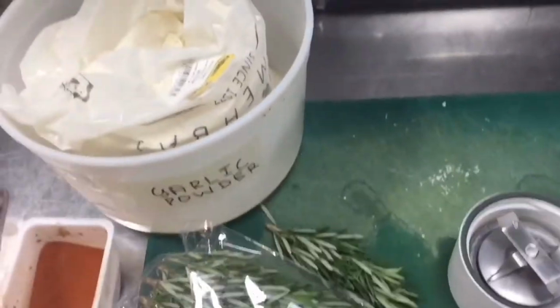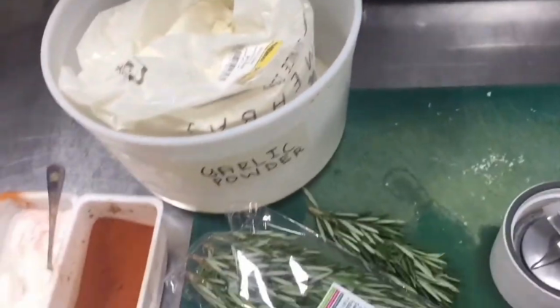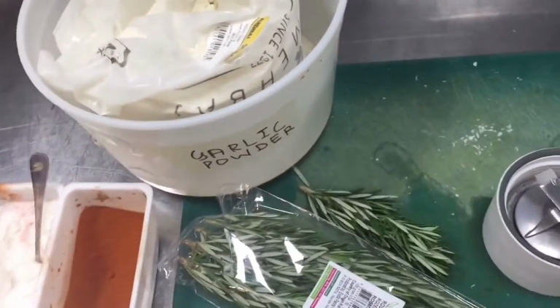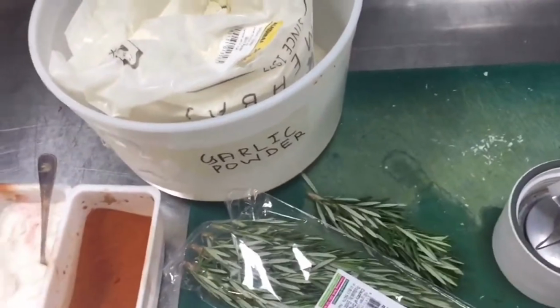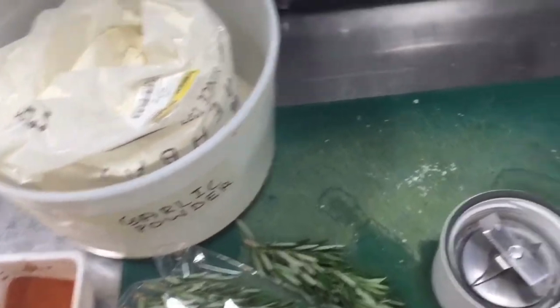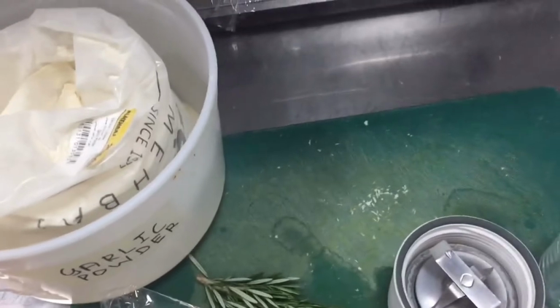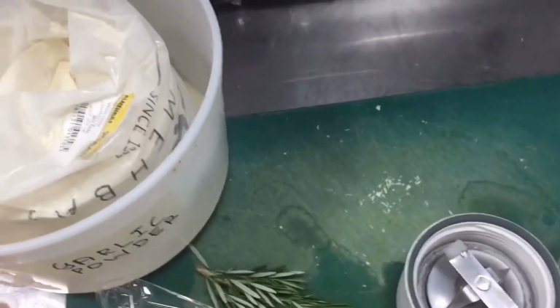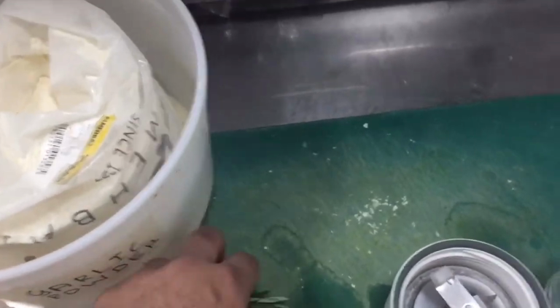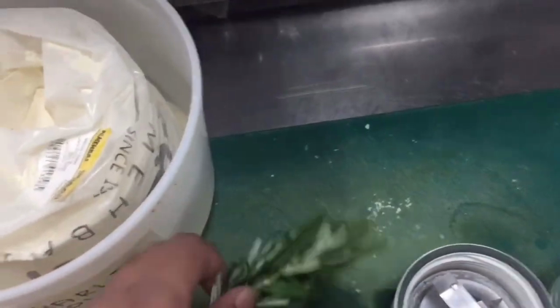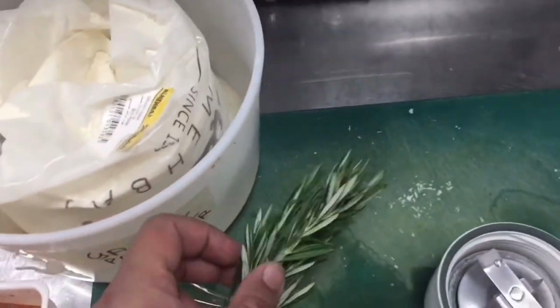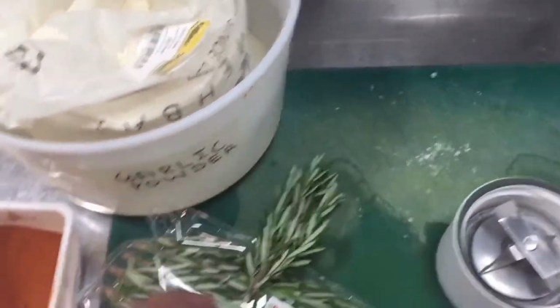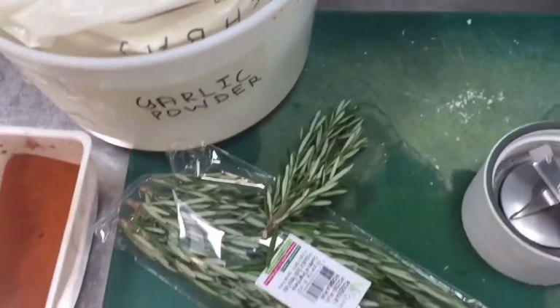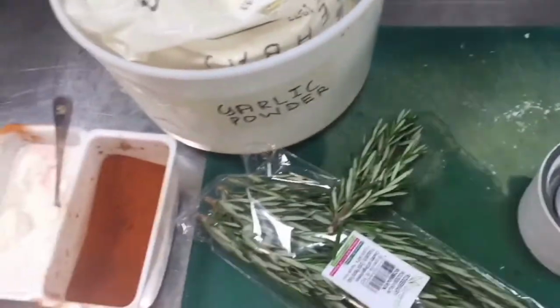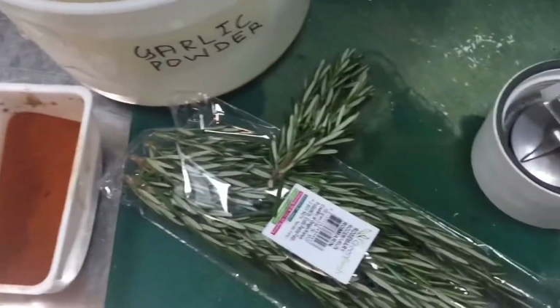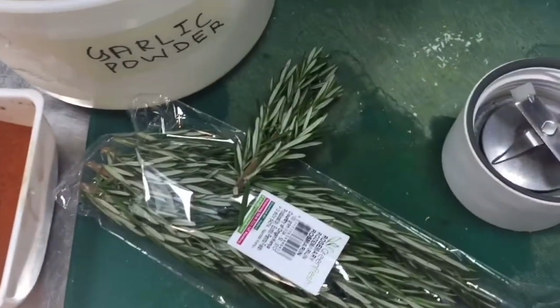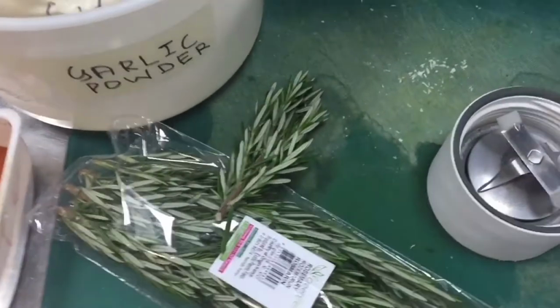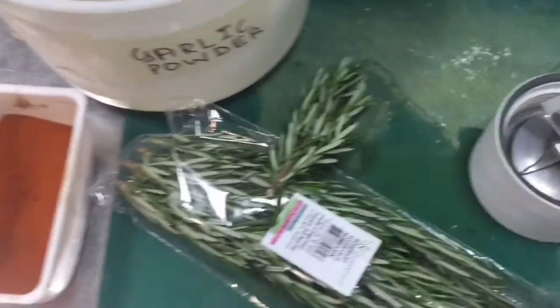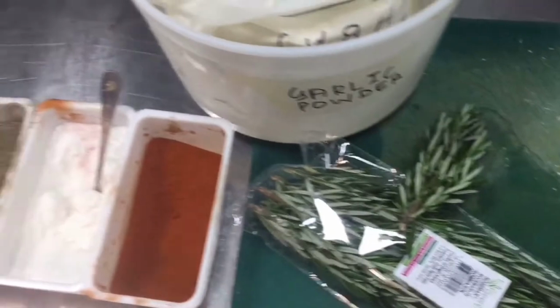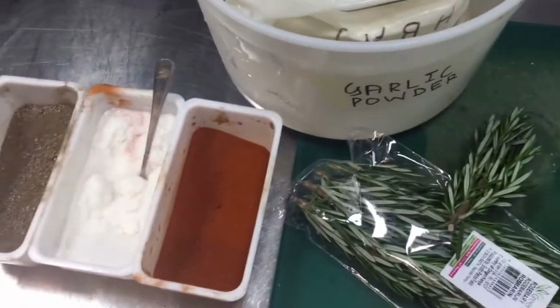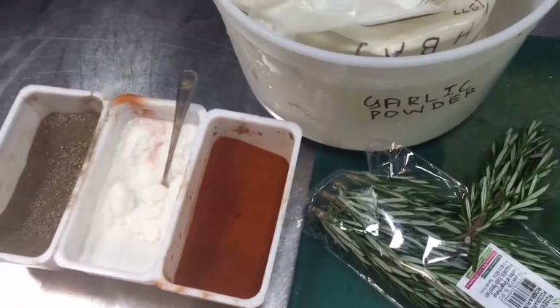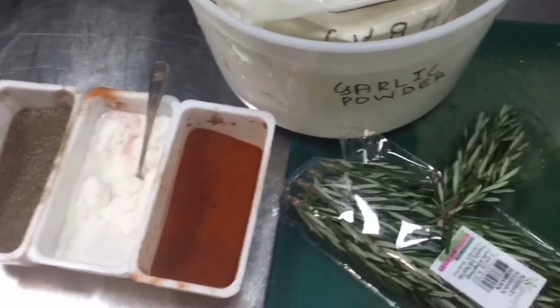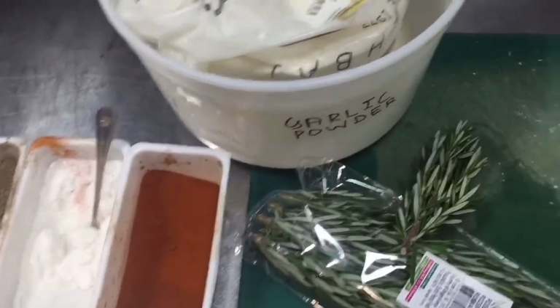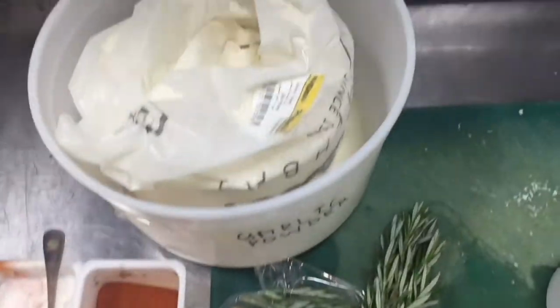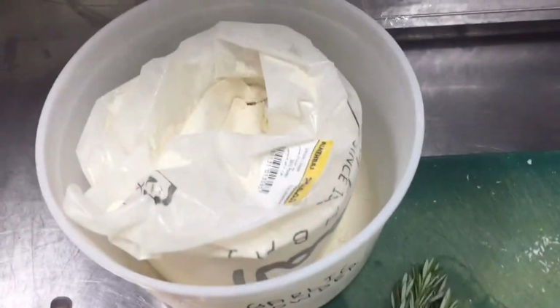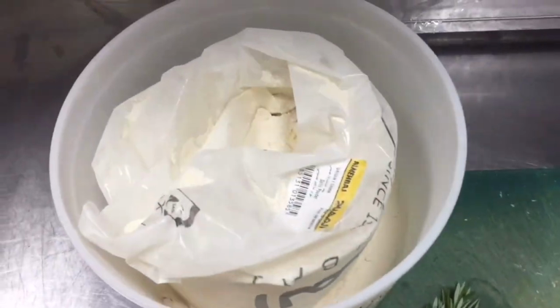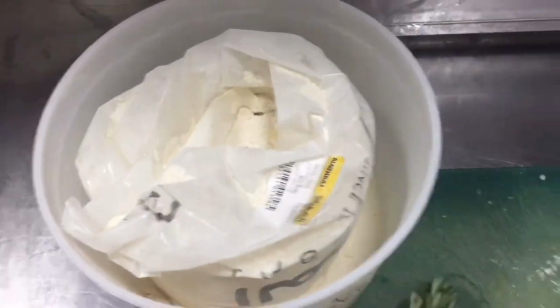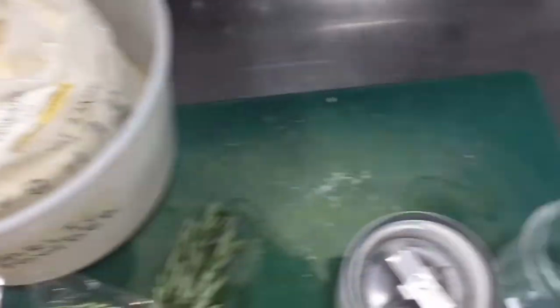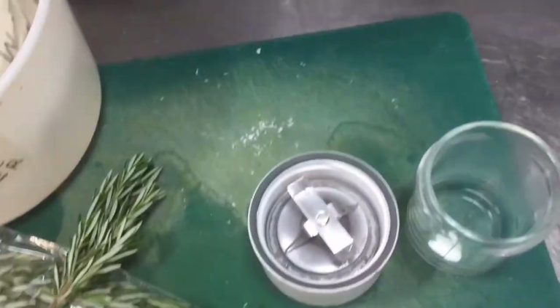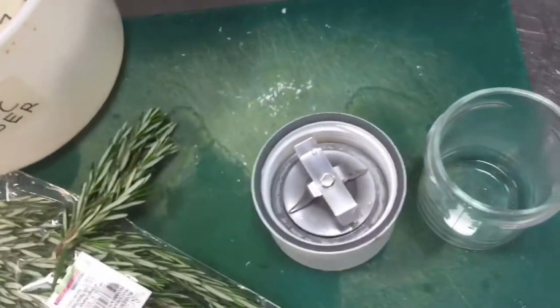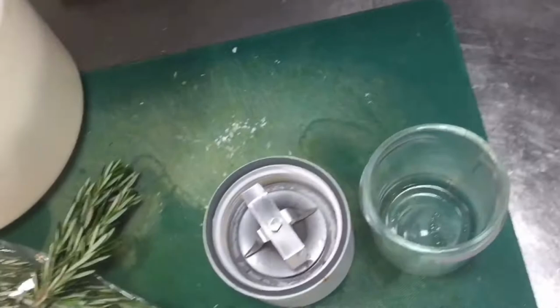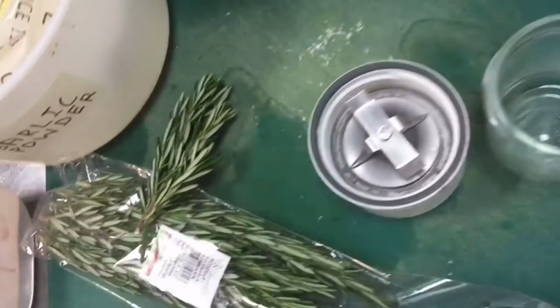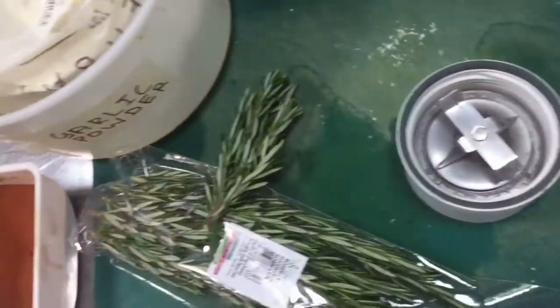For this rosemary powder you will need all these ingredients: this rosemary, this salt, pepper, sweet paprika, this garlic powder, and this coriander powder.